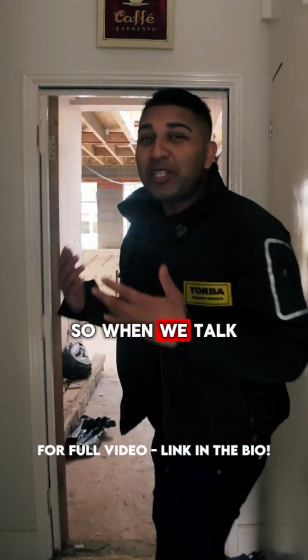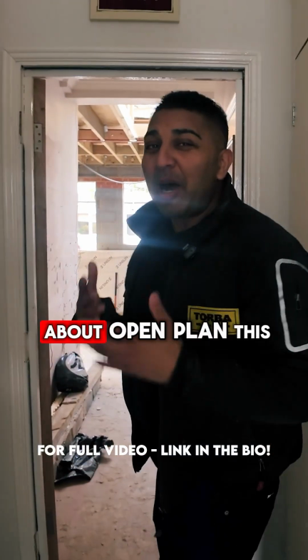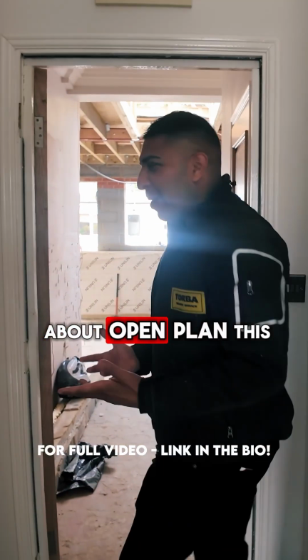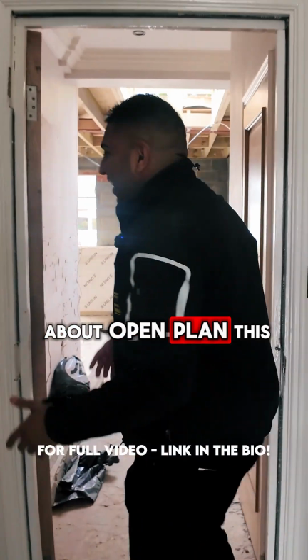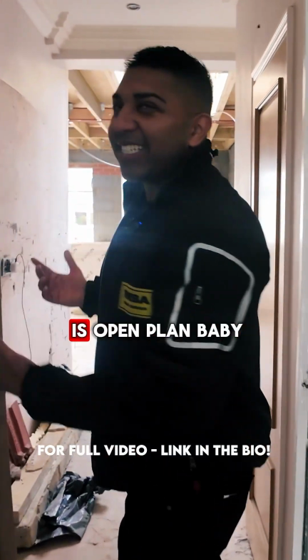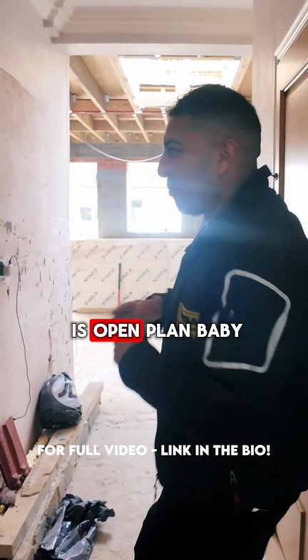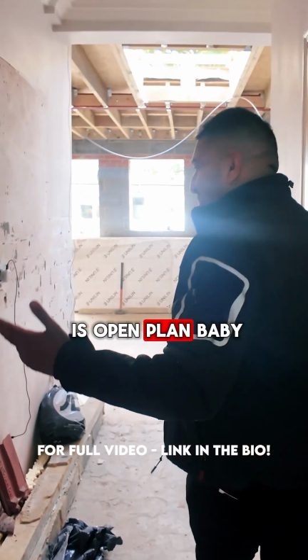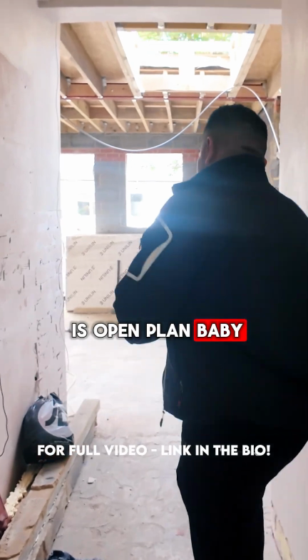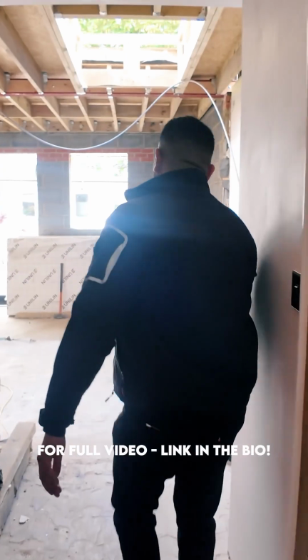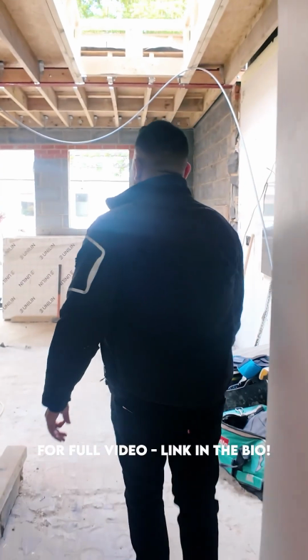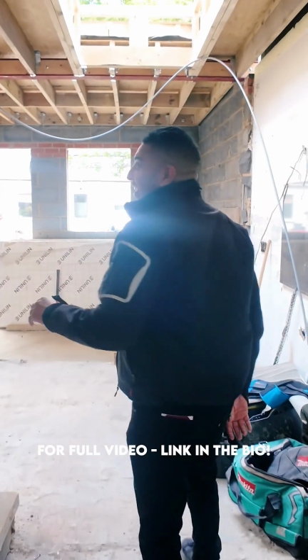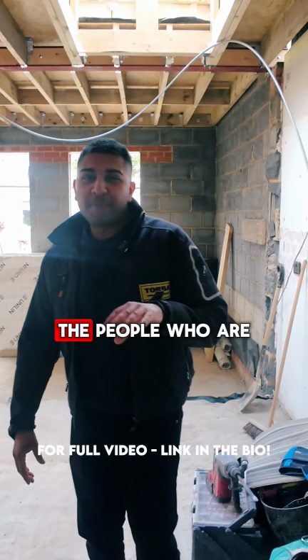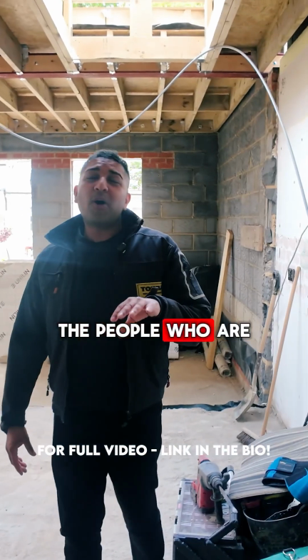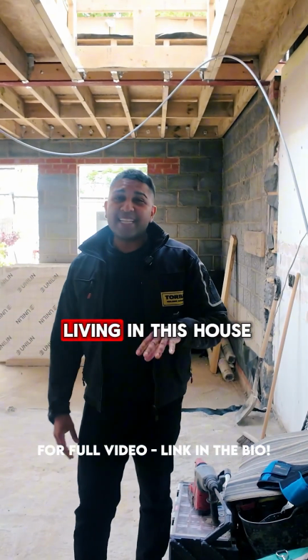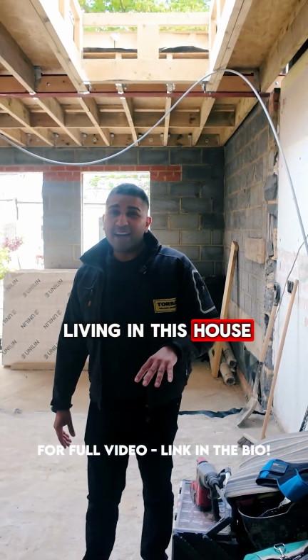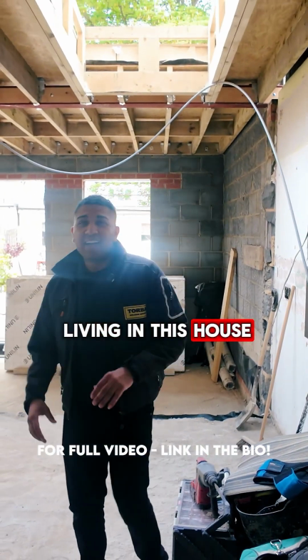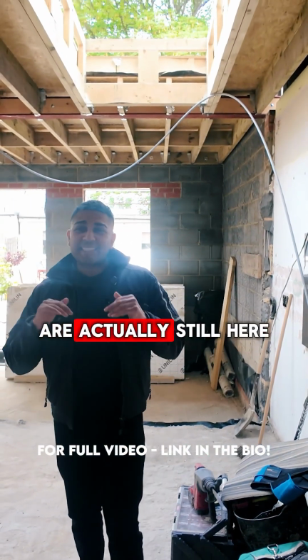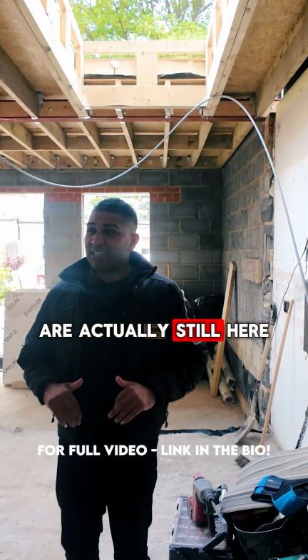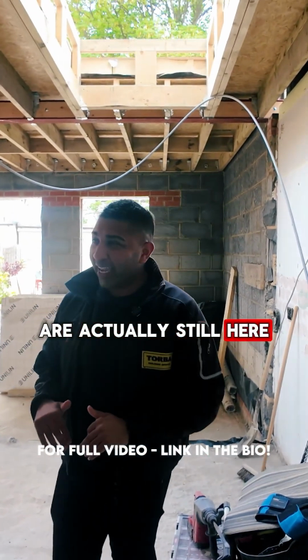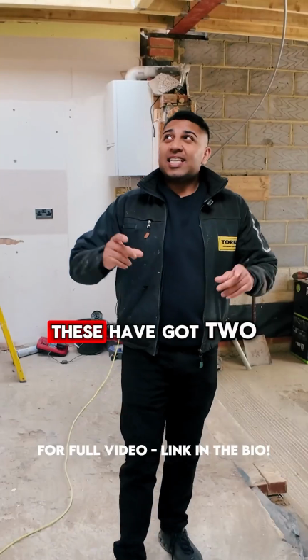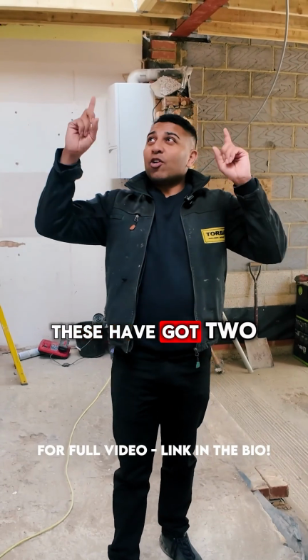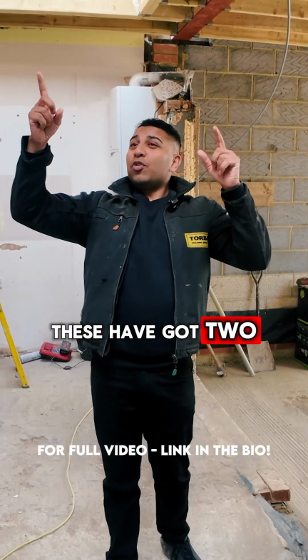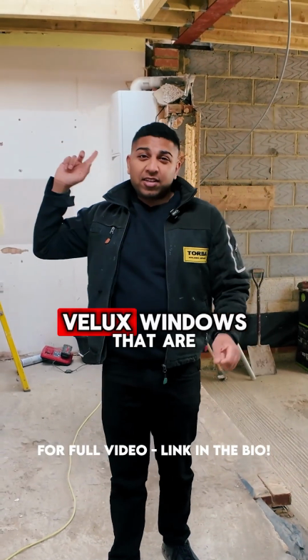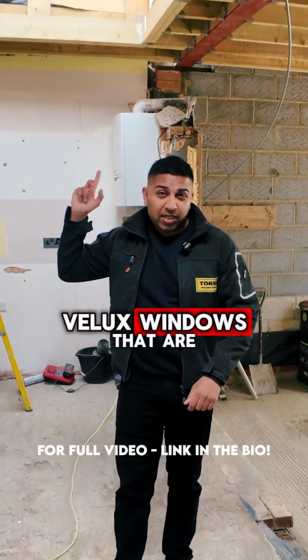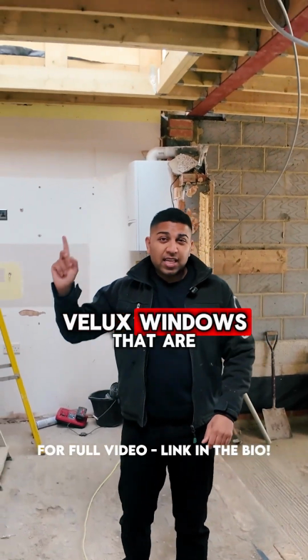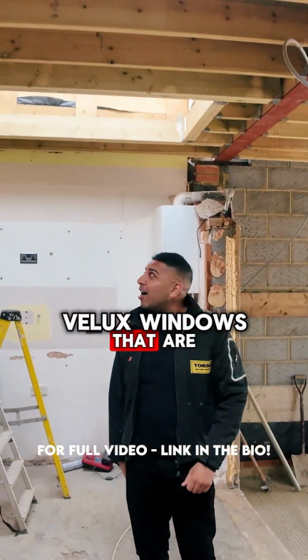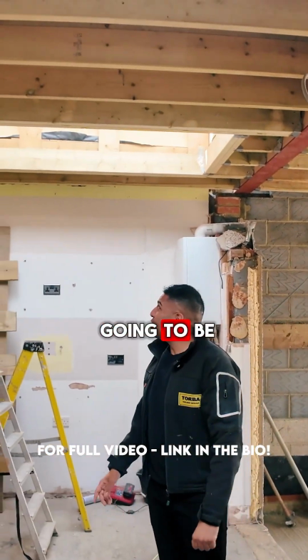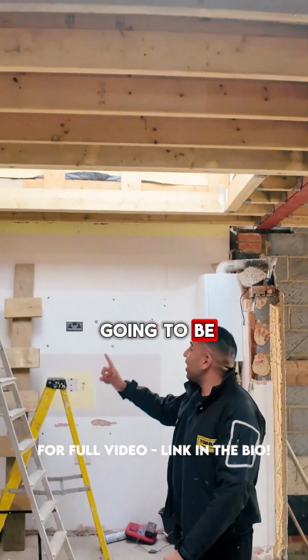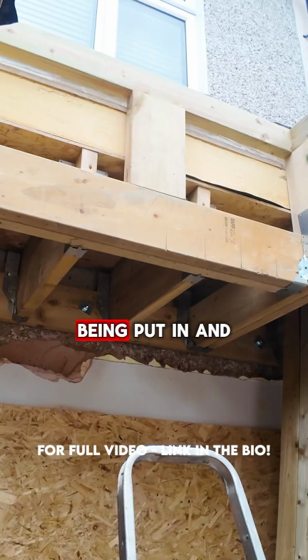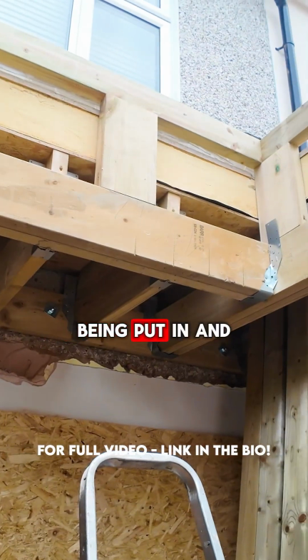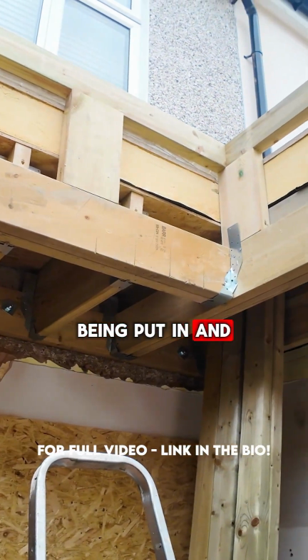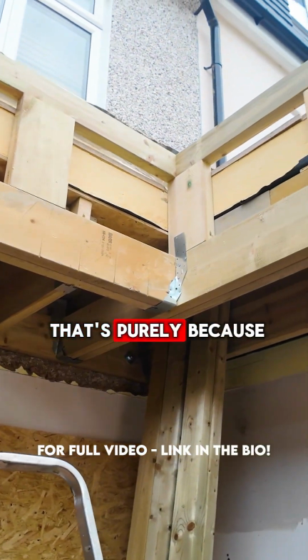When we talk about open plan, this is open plan baby. The people who are living in this house are actually still here. They've got two Velux windows that are going to be put in, and that's purely because when you have a massive extension like this, you need that natural light.